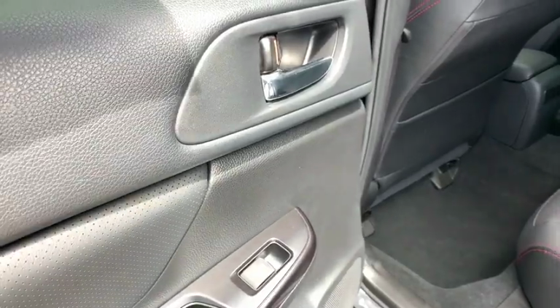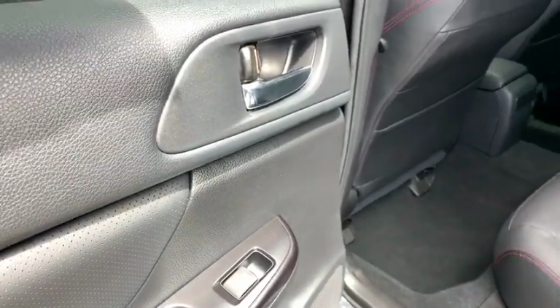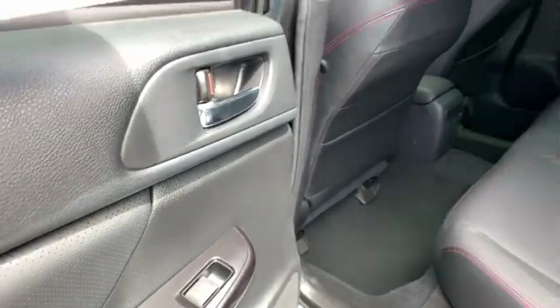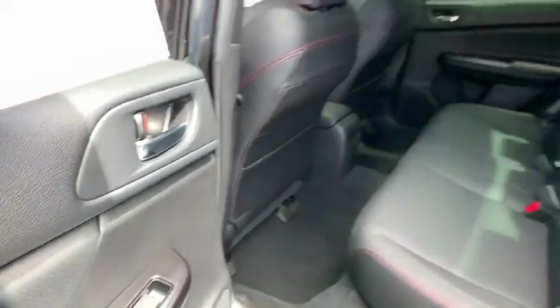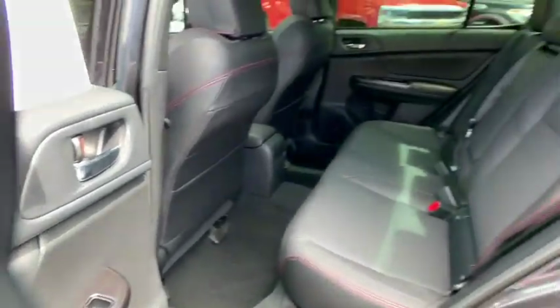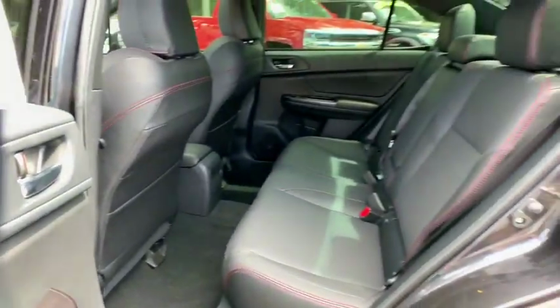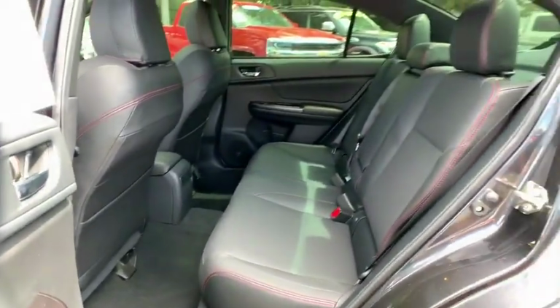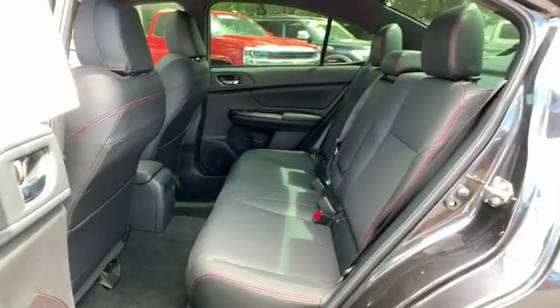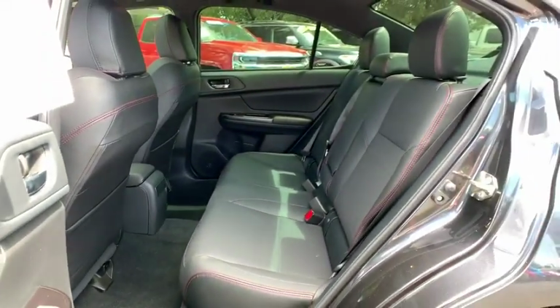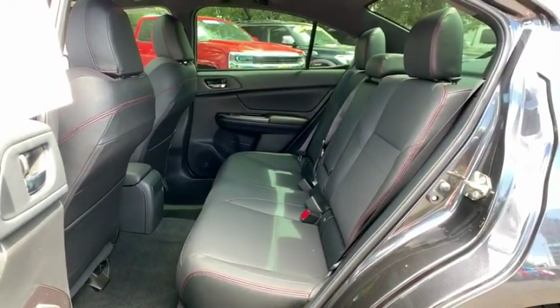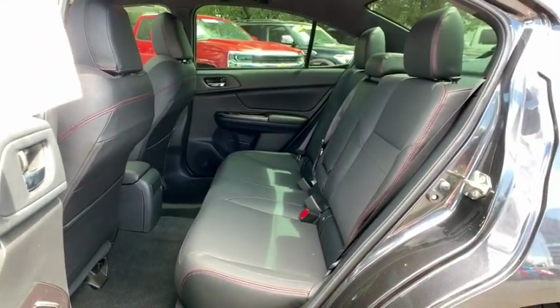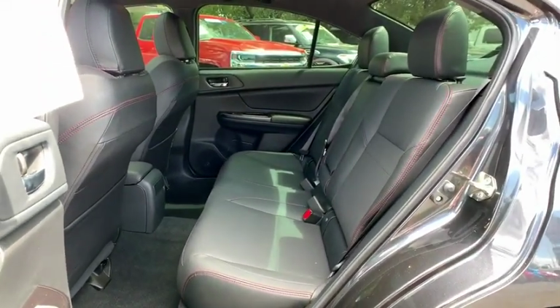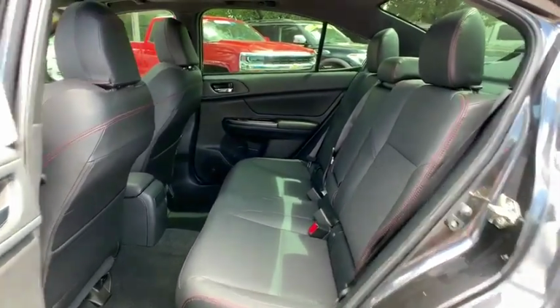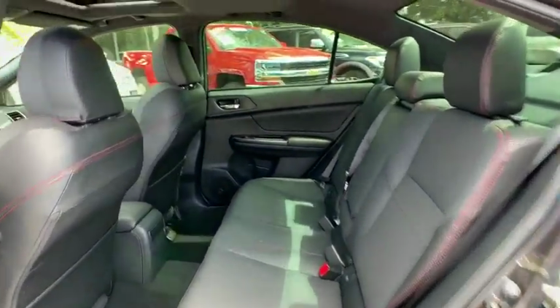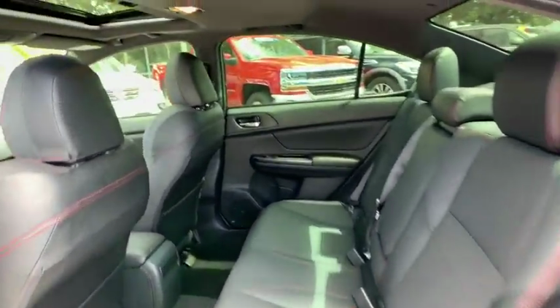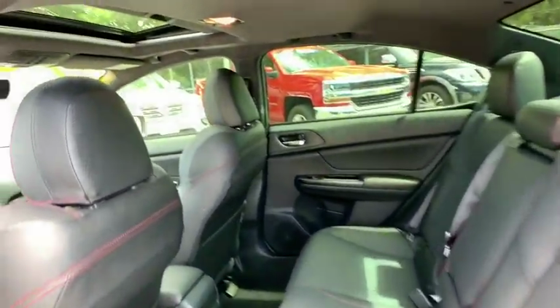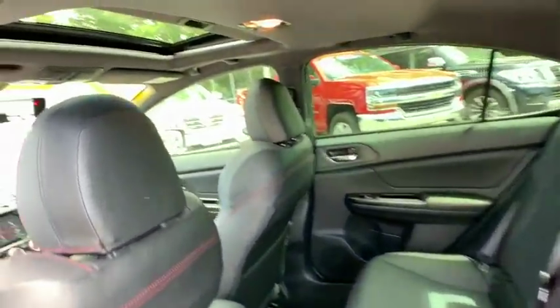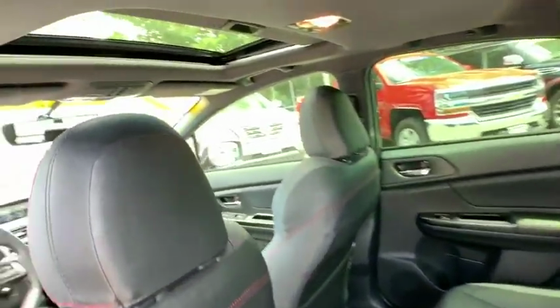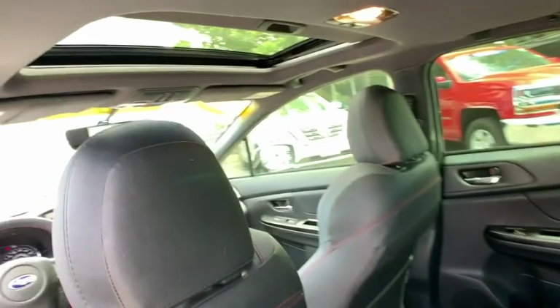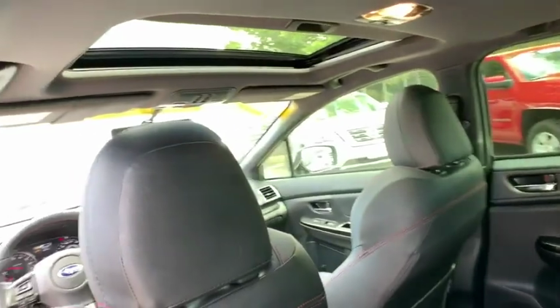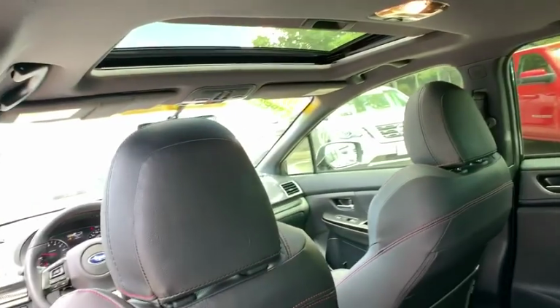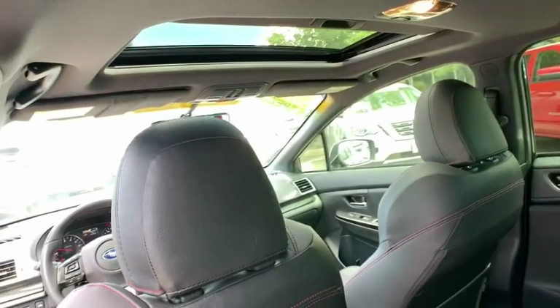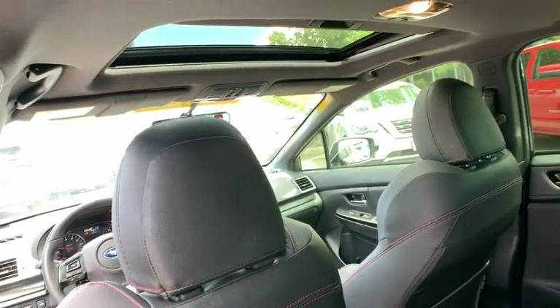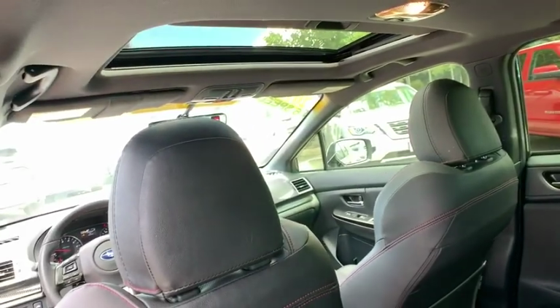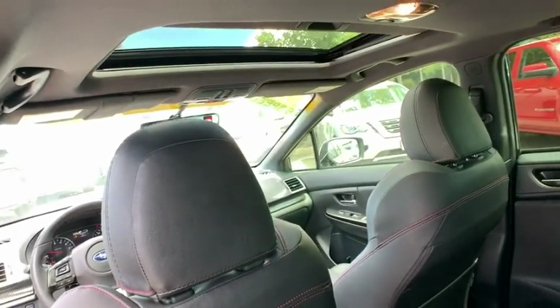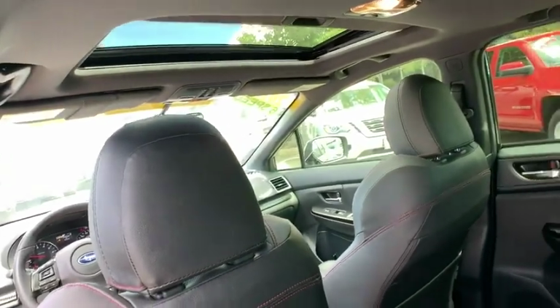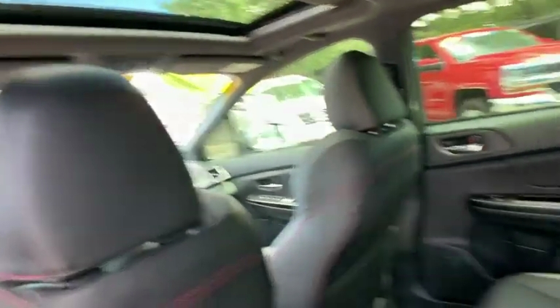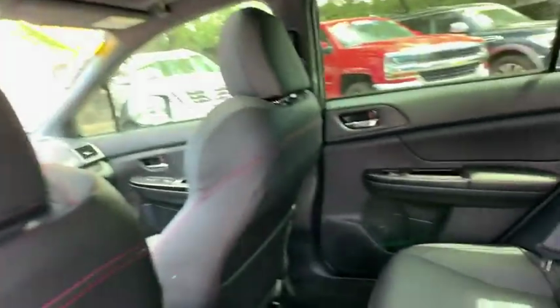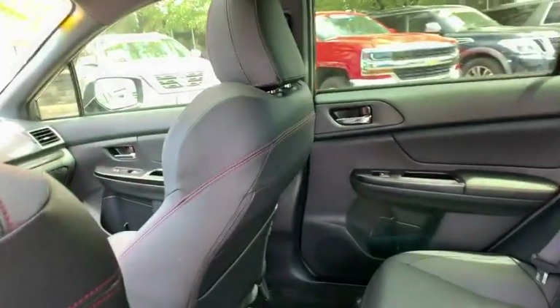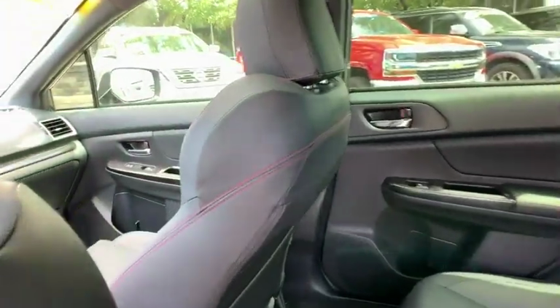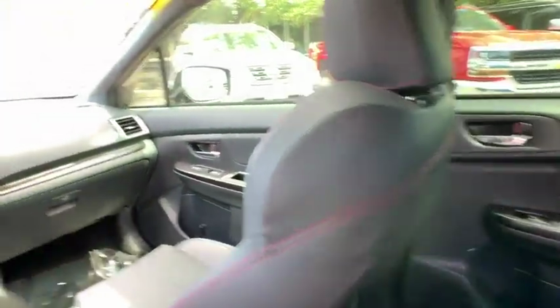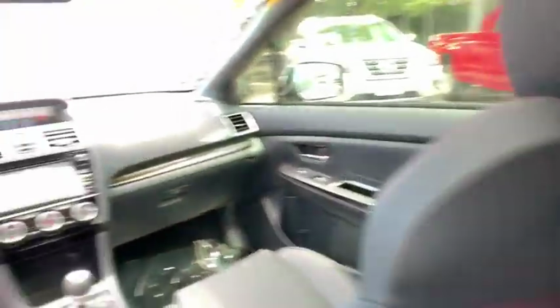This vehicle is Carfax certified one owner and qualifies for Carfax buy-back guarantee. Come take a test drive today.